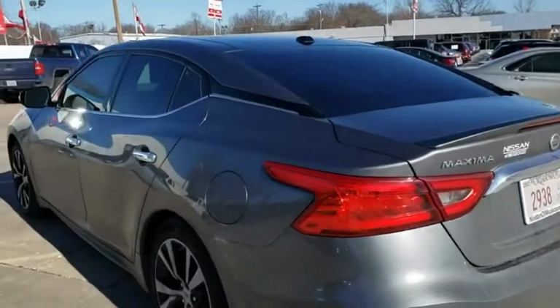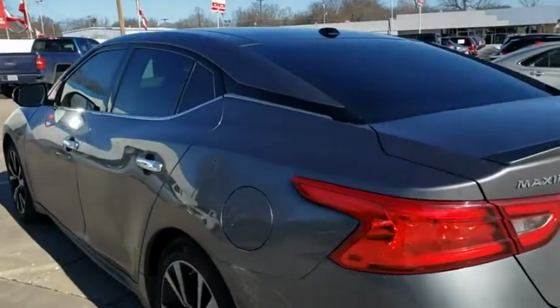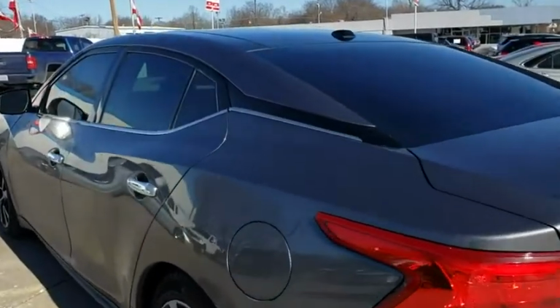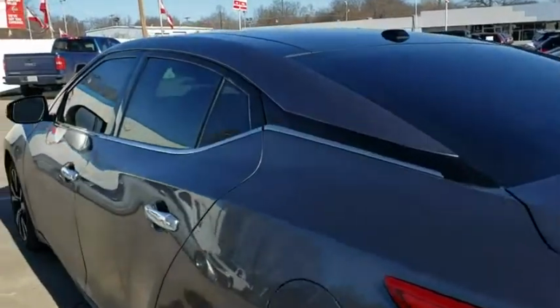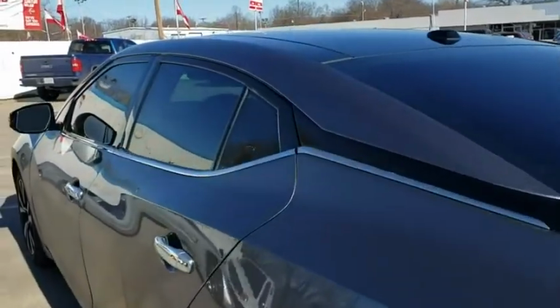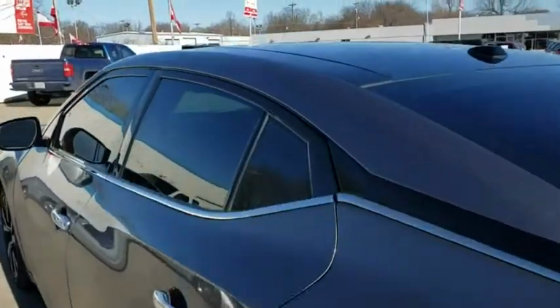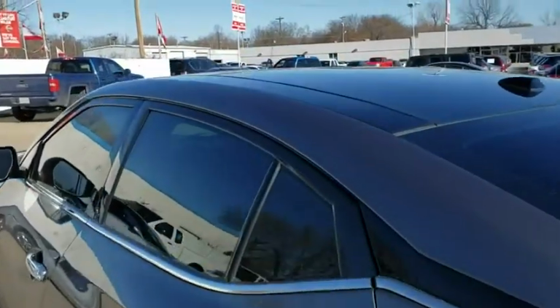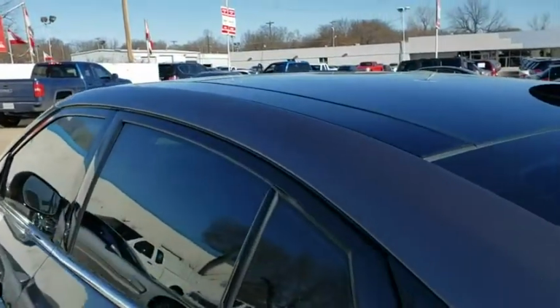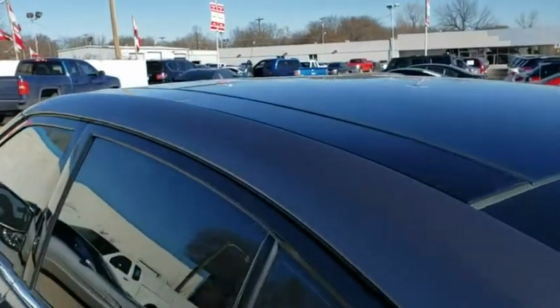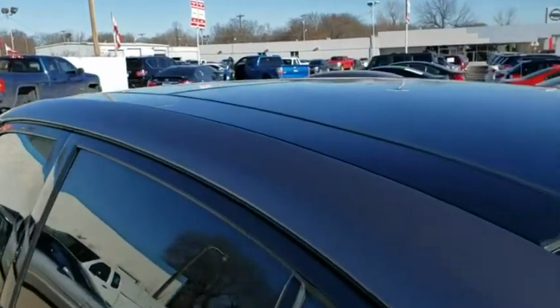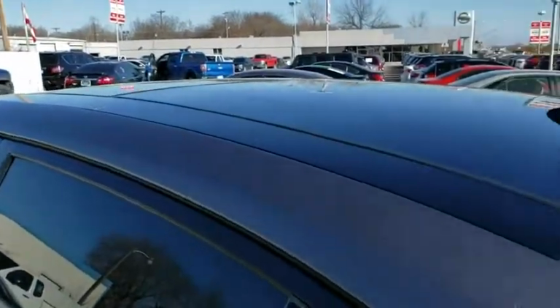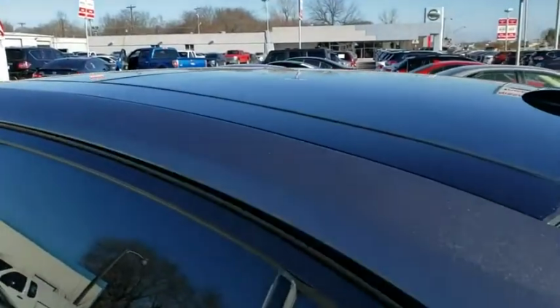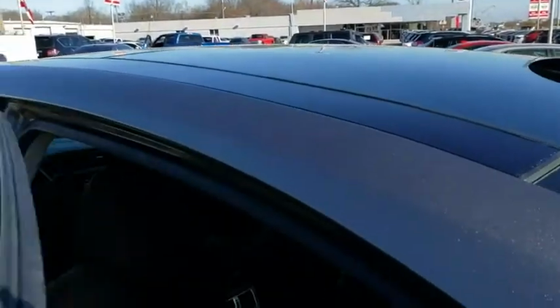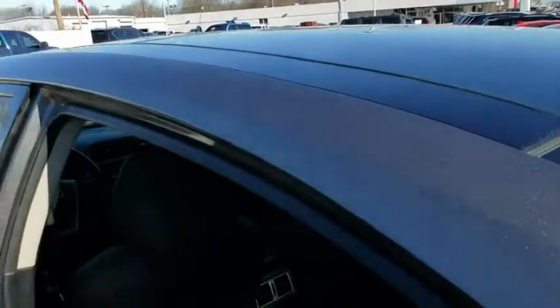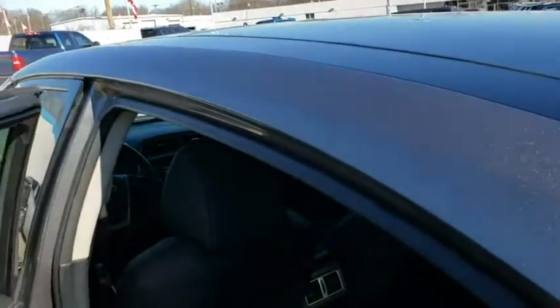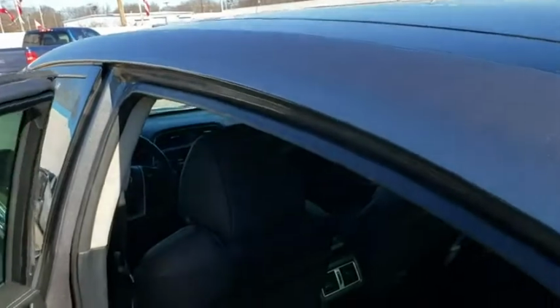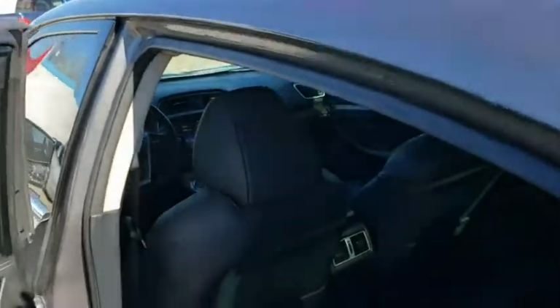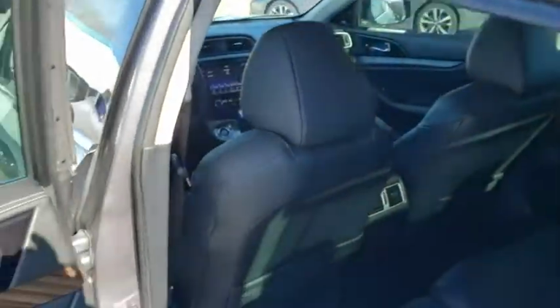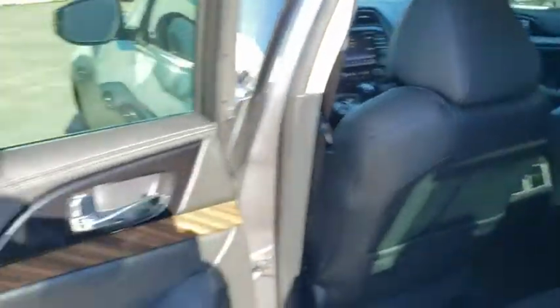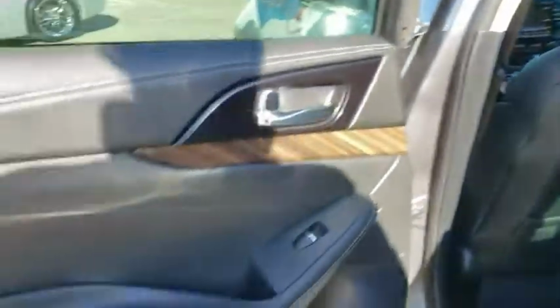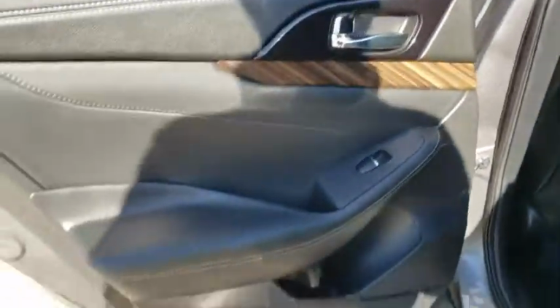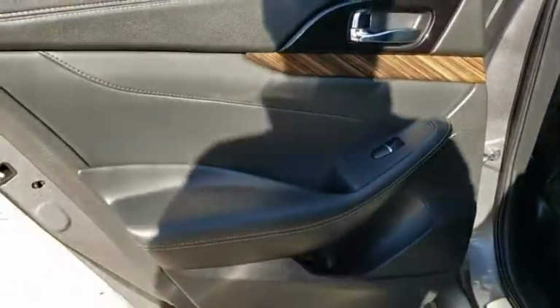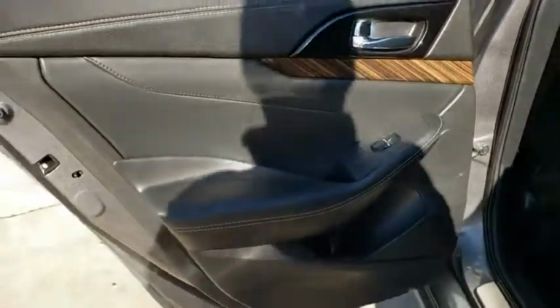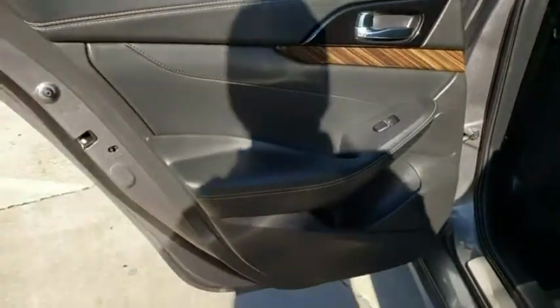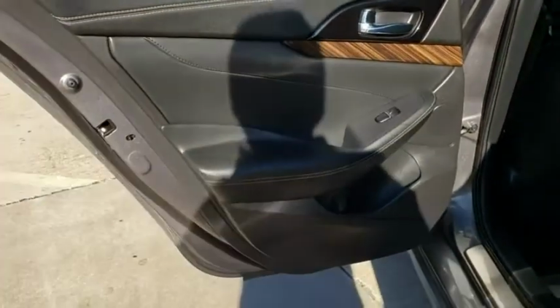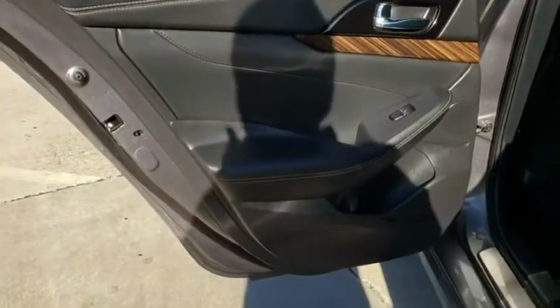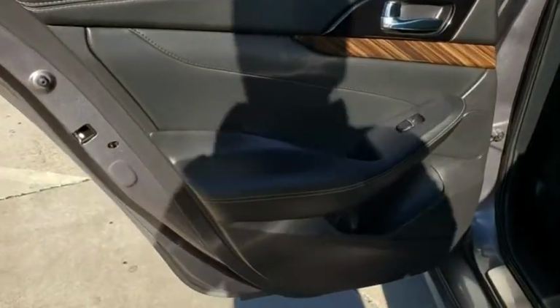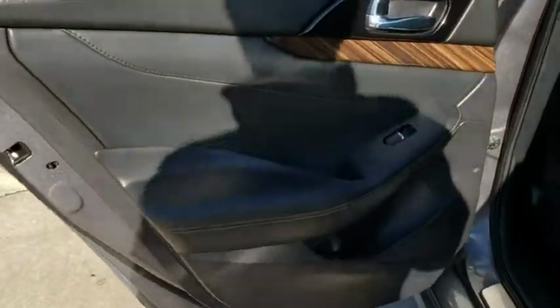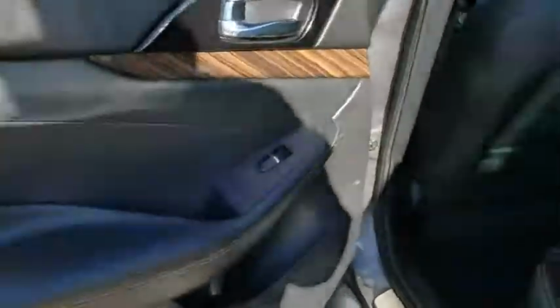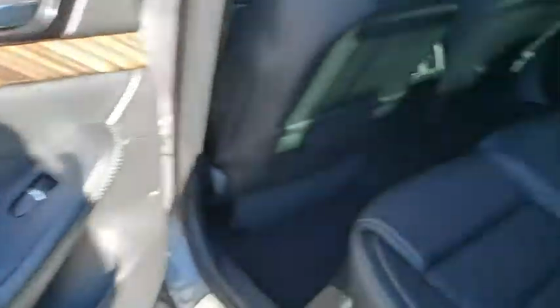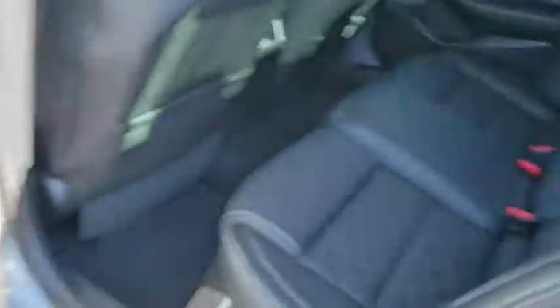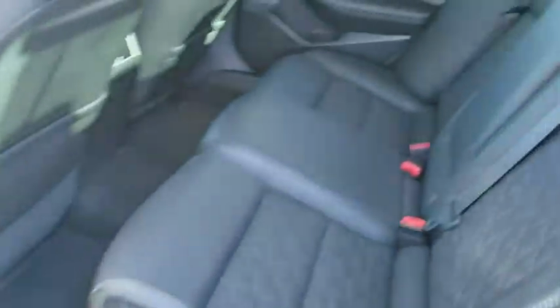Navigation system, remote engine start, steering wheel audio controls, power passenger seat, keyless entry, backup camera, leather-wrapped steering wheel, Bluetooth.